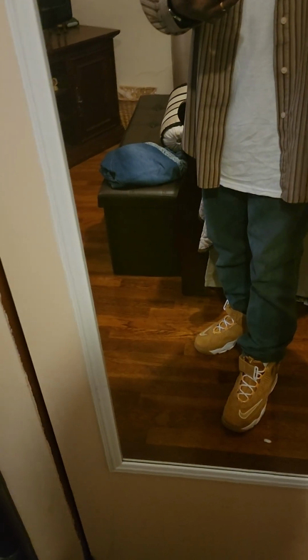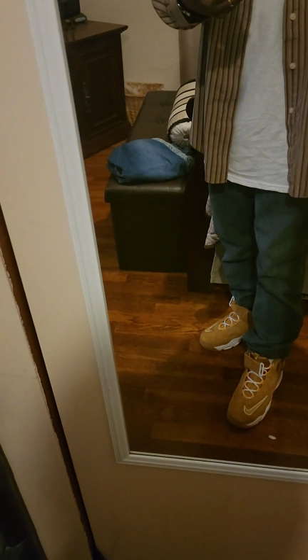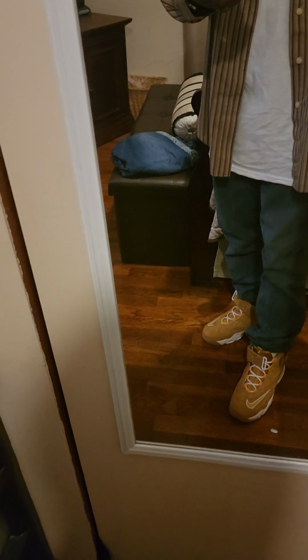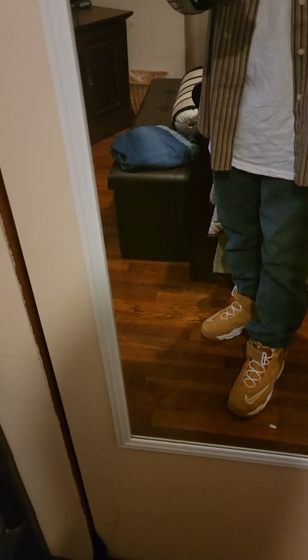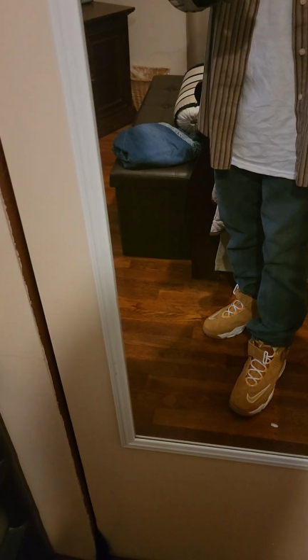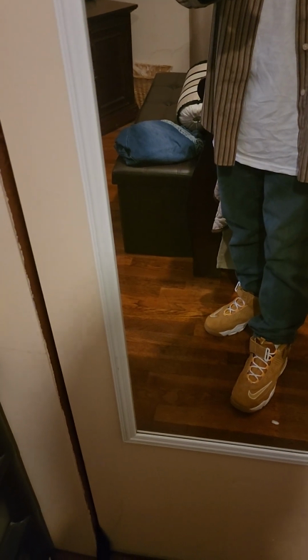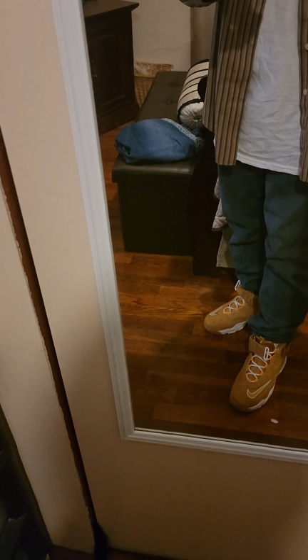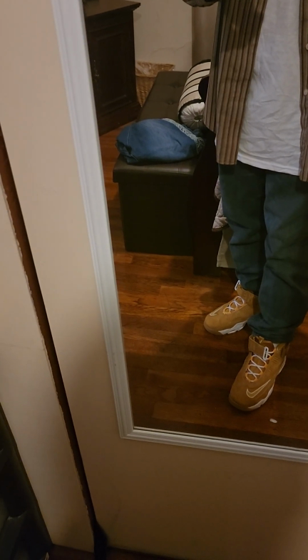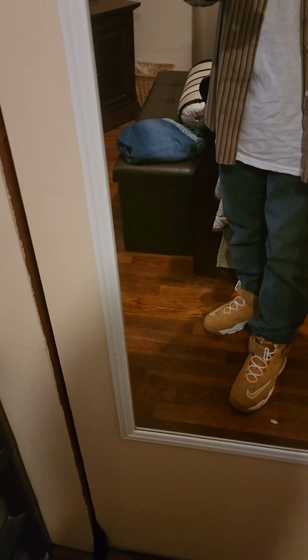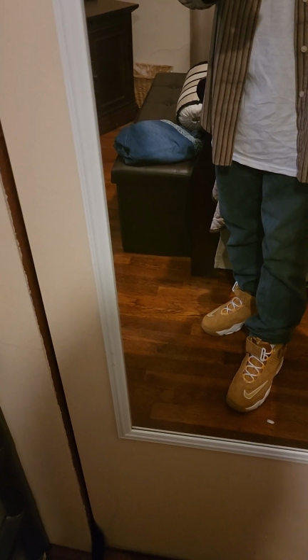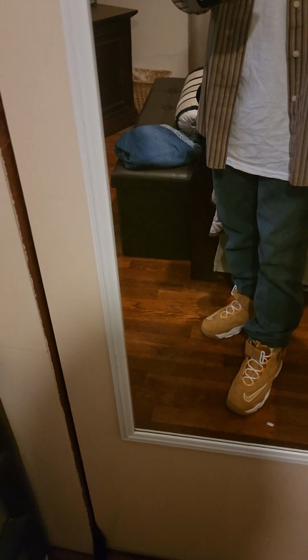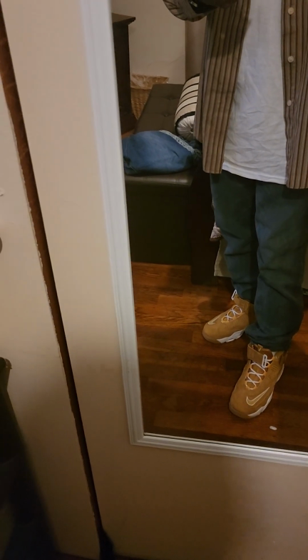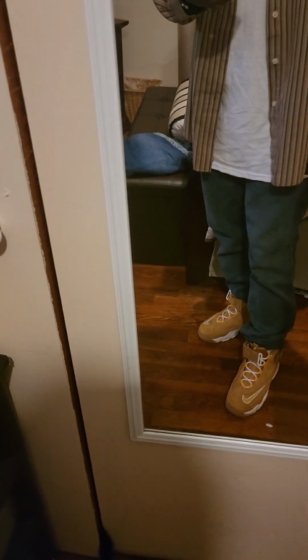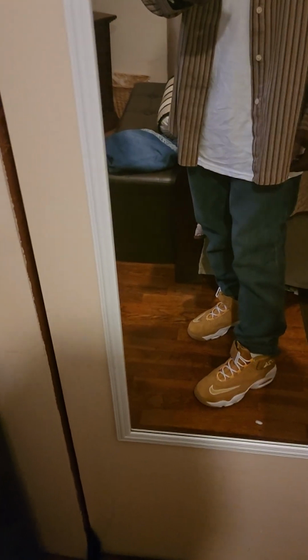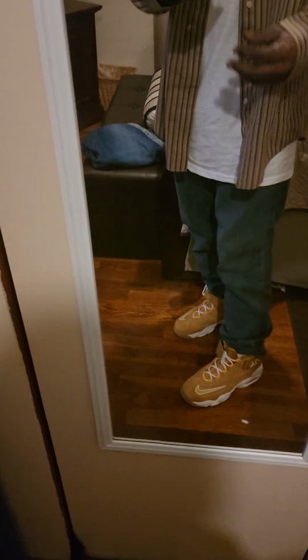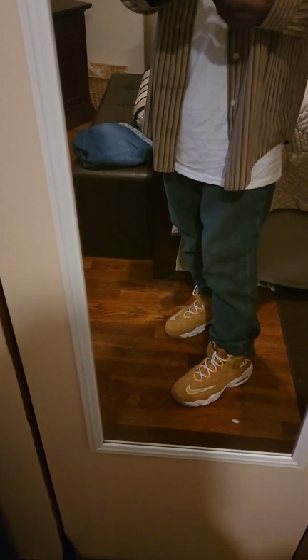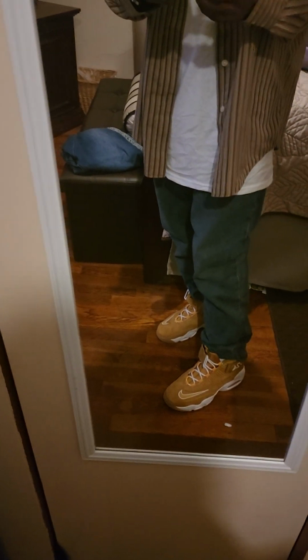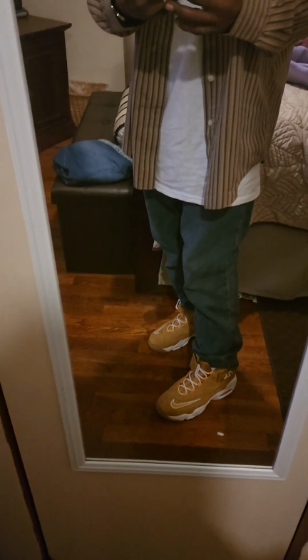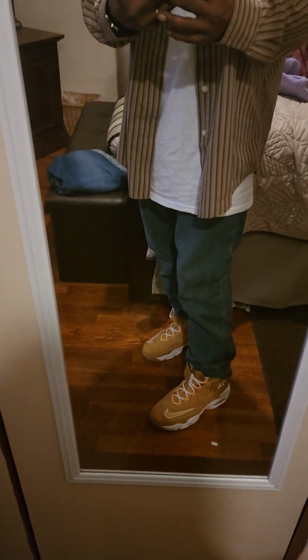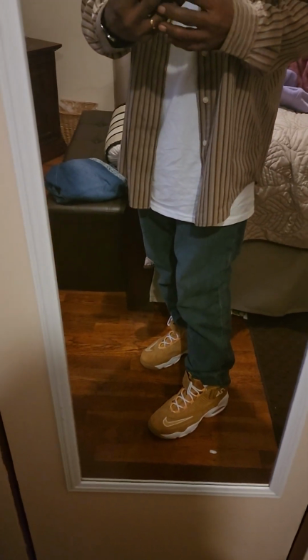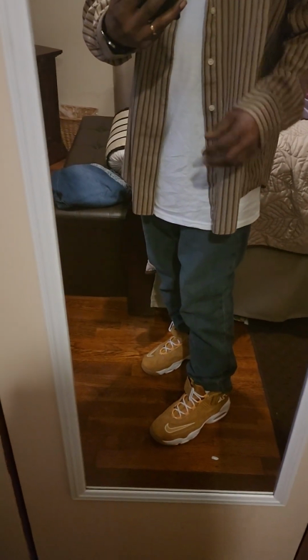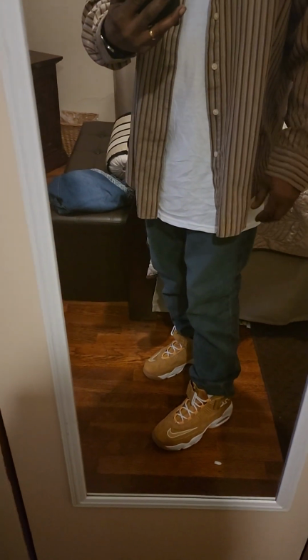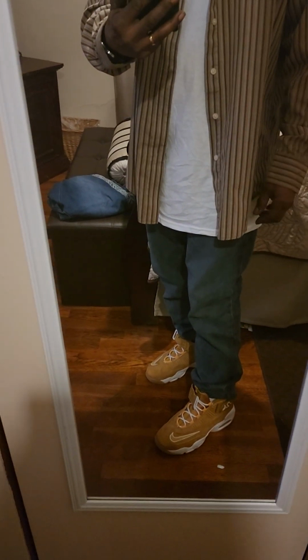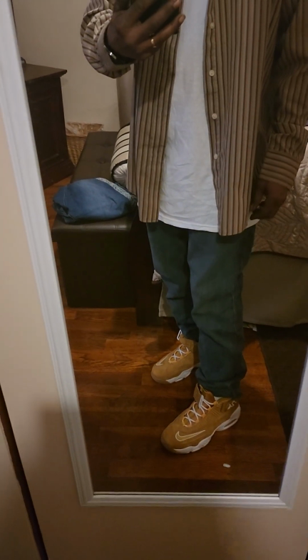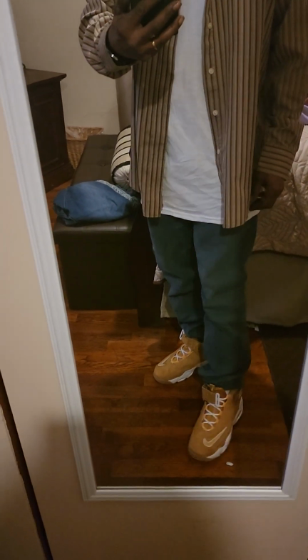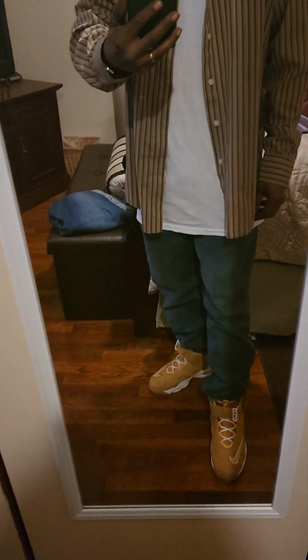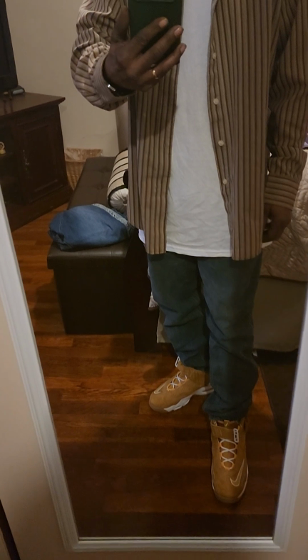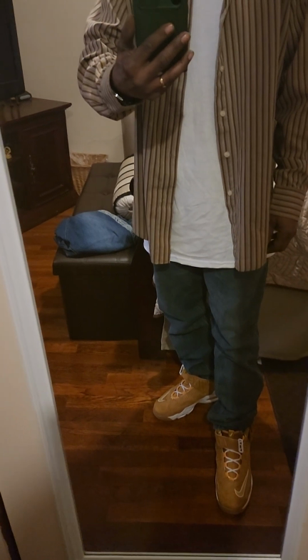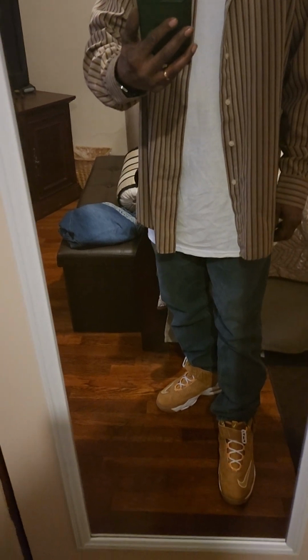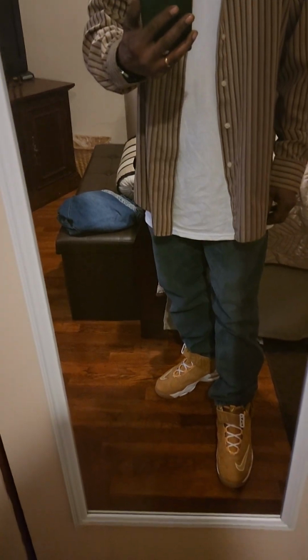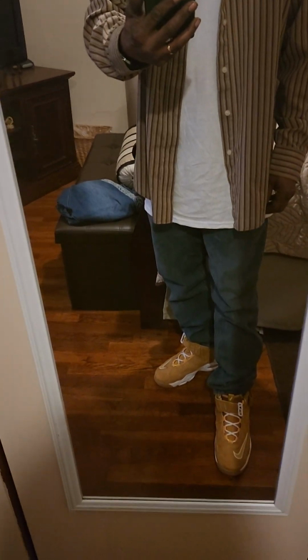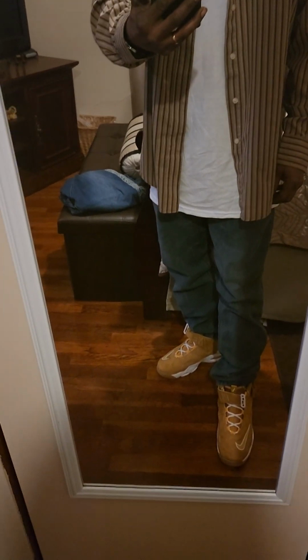I feel real comfortable. I got a little bit of room up in there still, because that's how I like them. I don't like my shoes big. I don't go no half size up, no one size up. I go true to size.